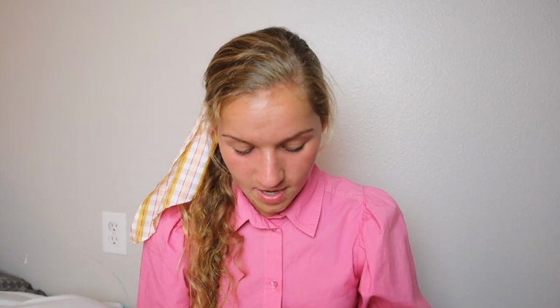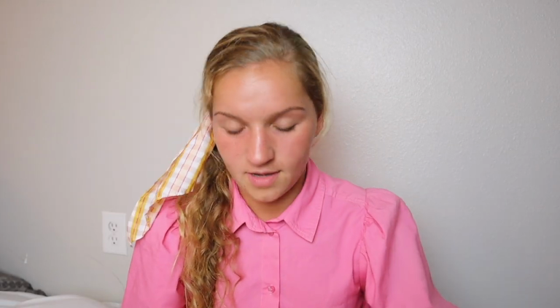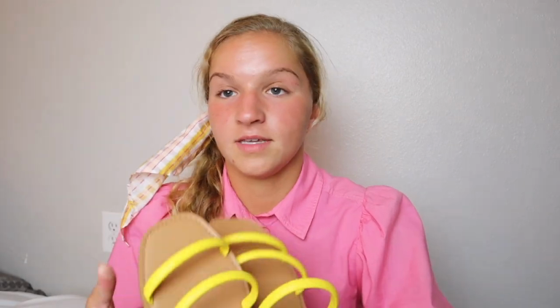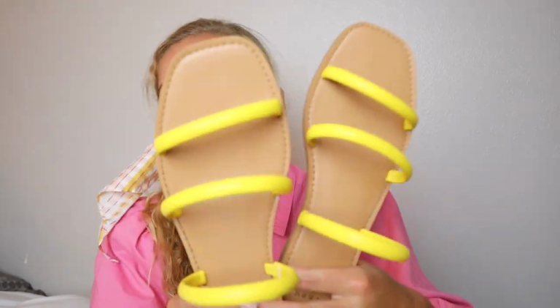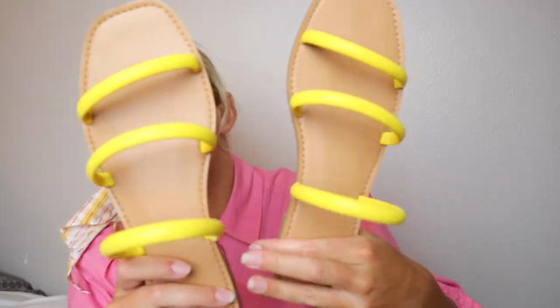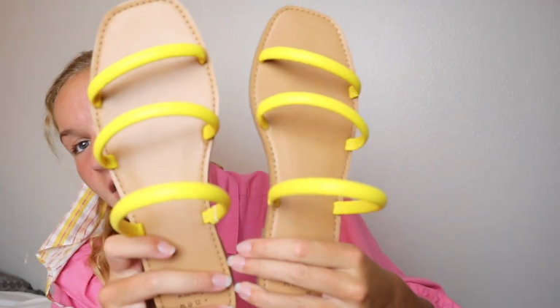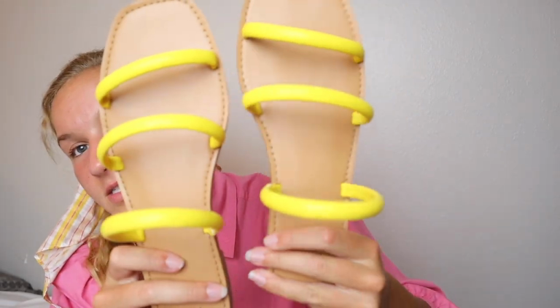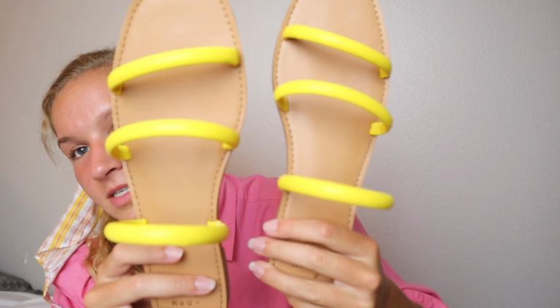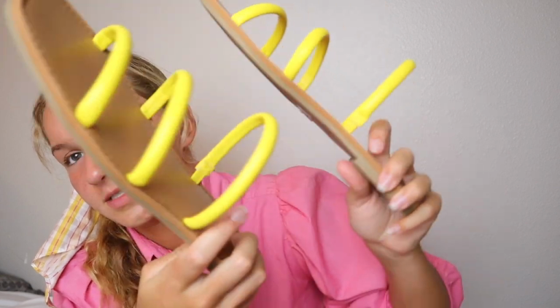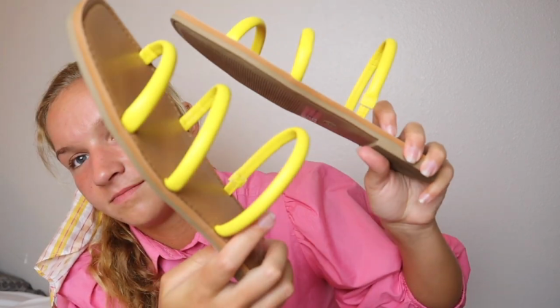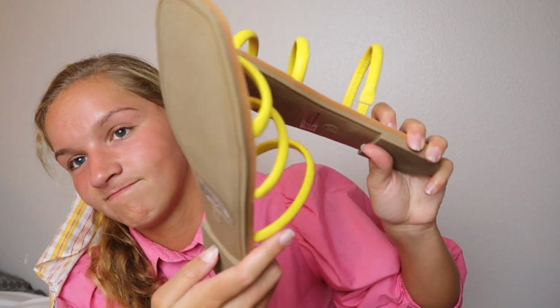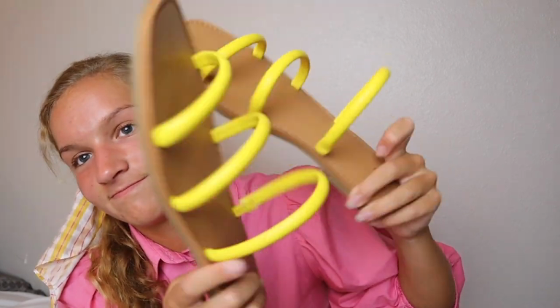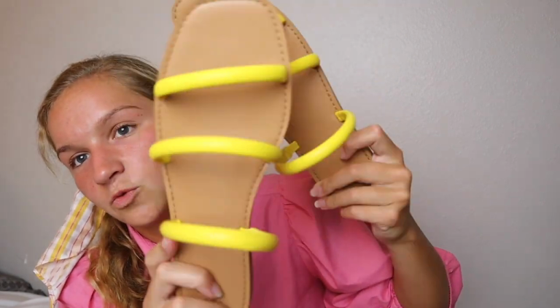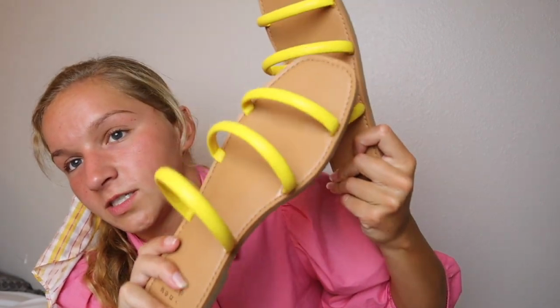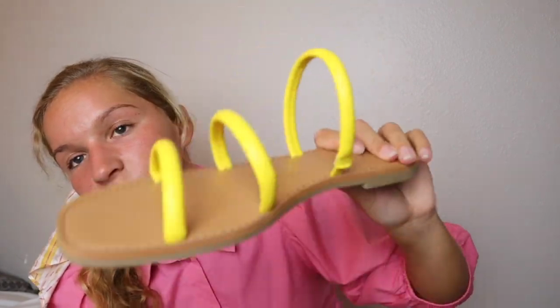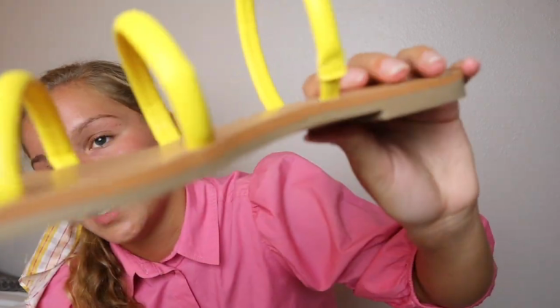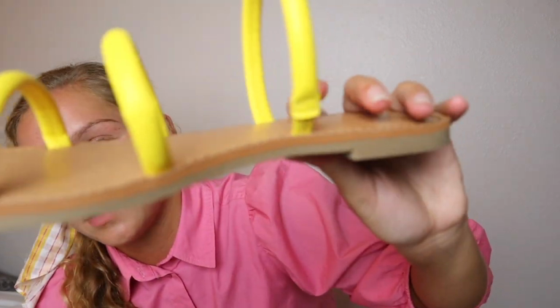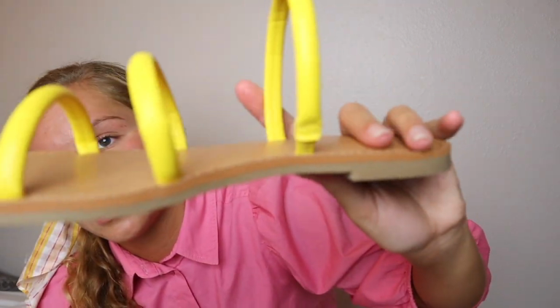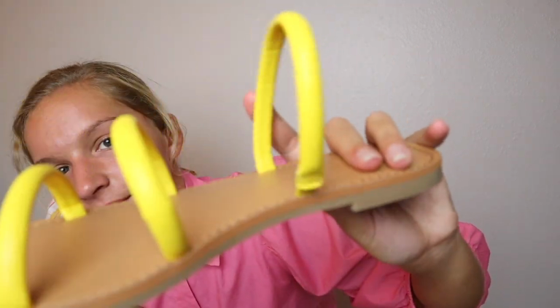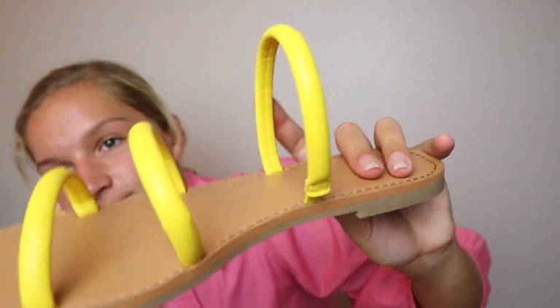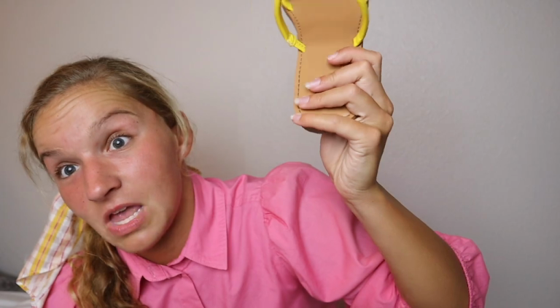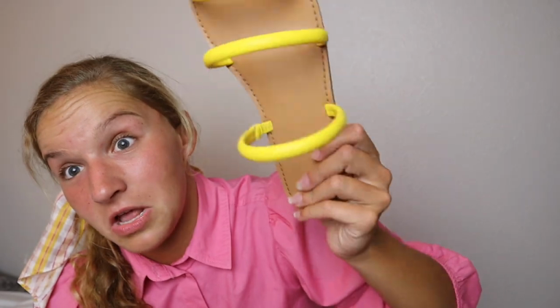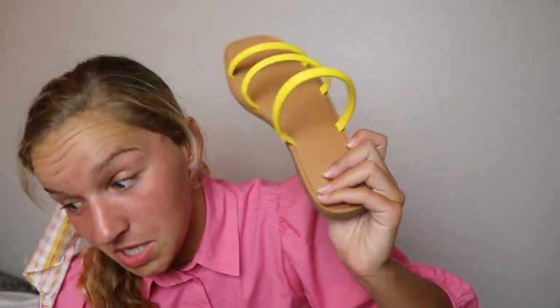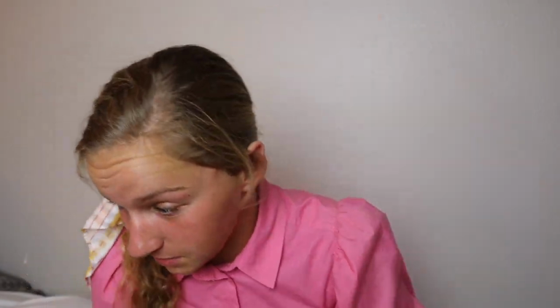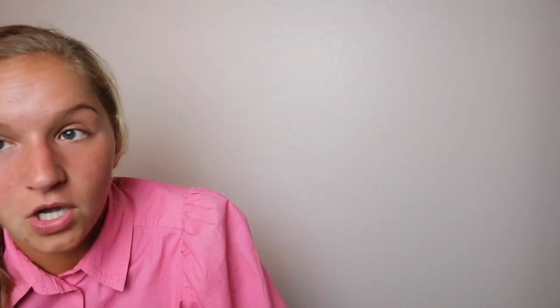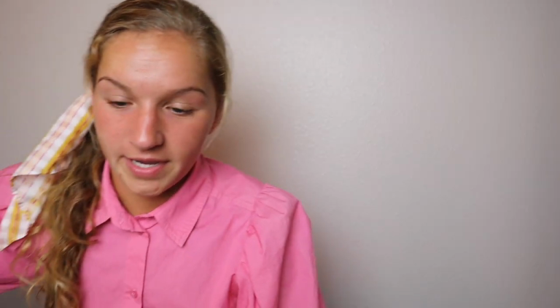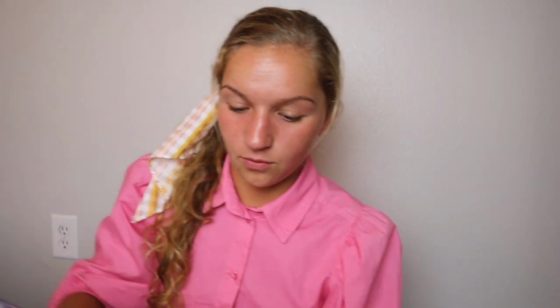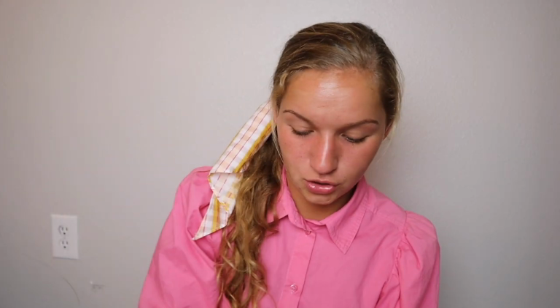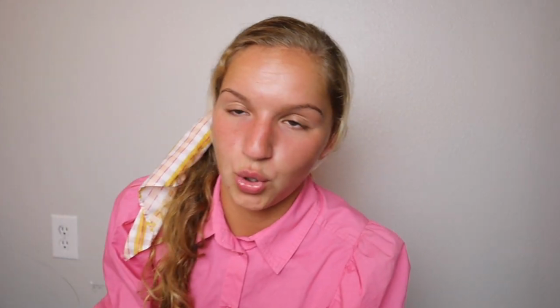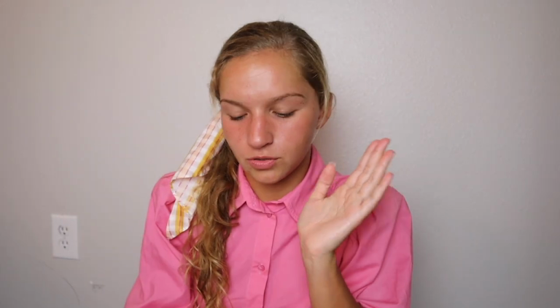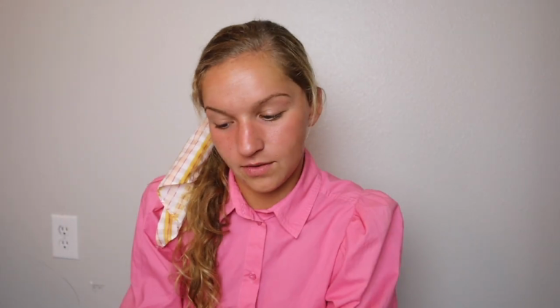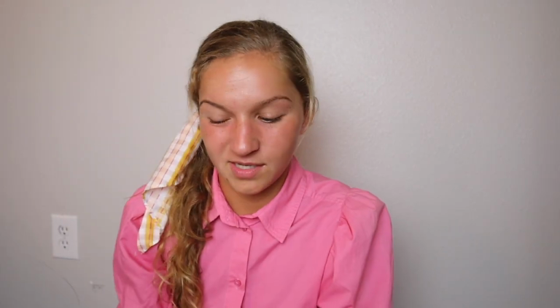Also from Target, I got these yellow slides. What you see is what you get — they're just yellow slides.